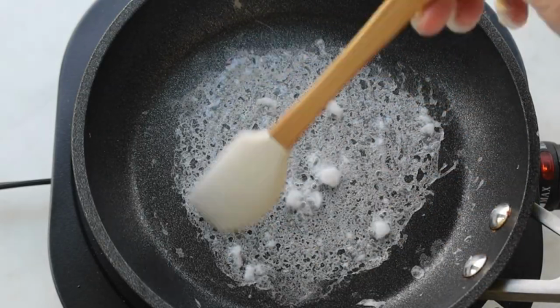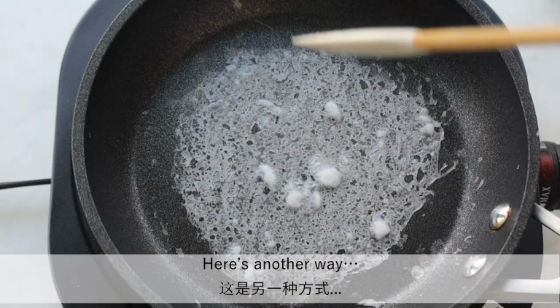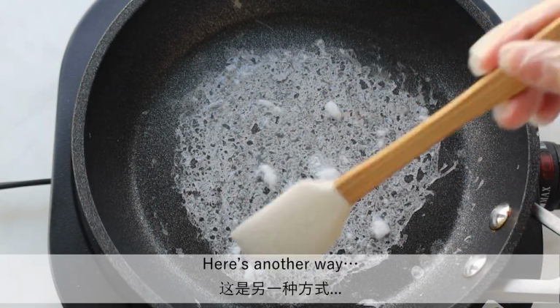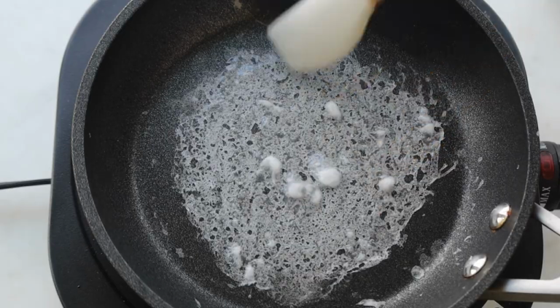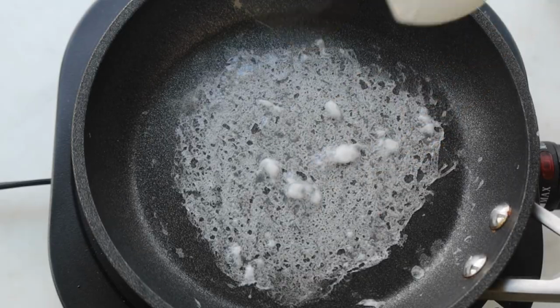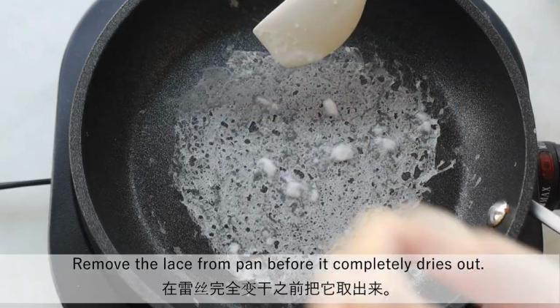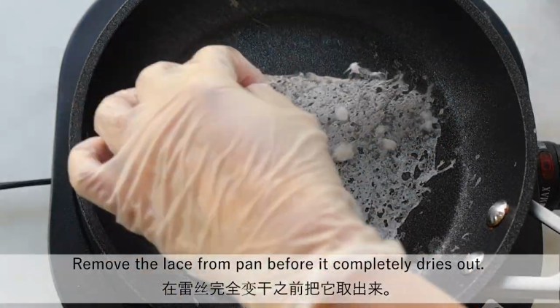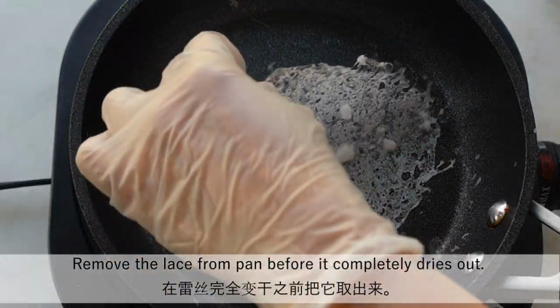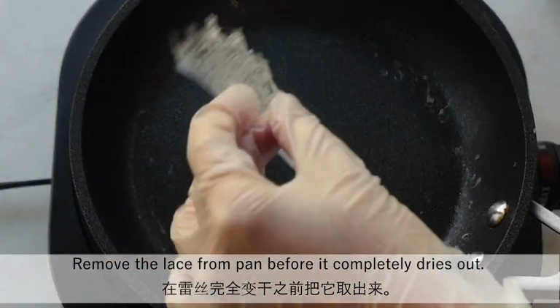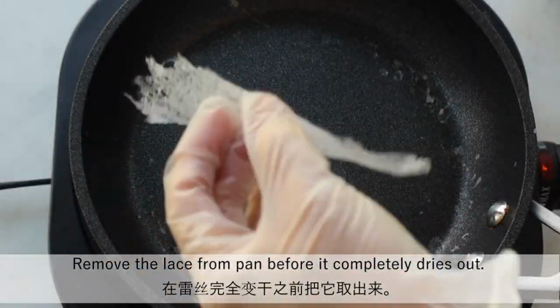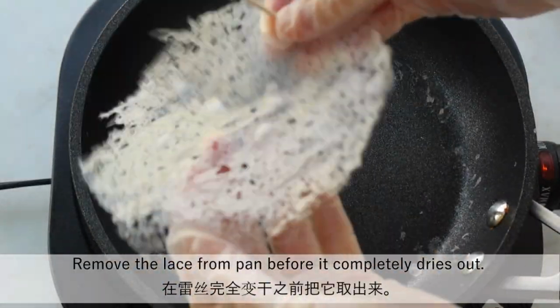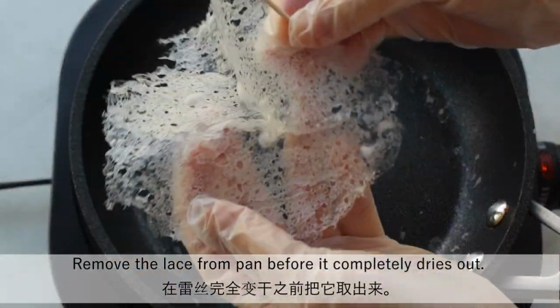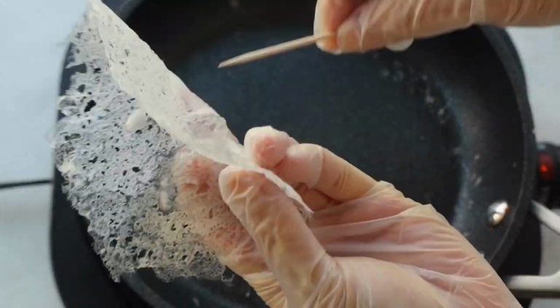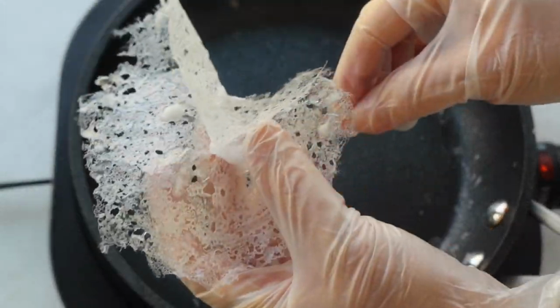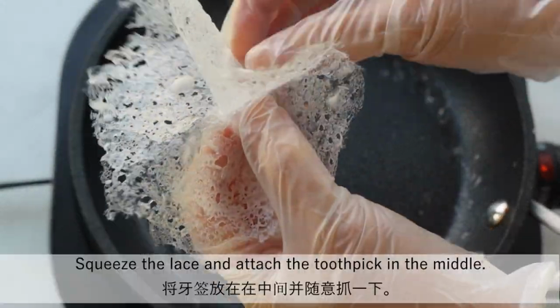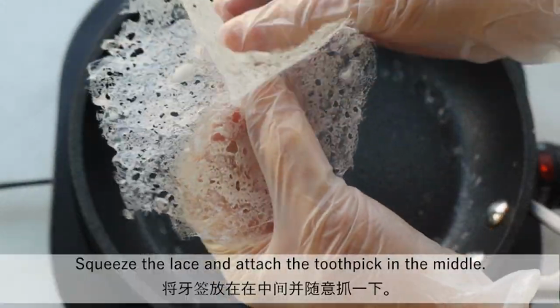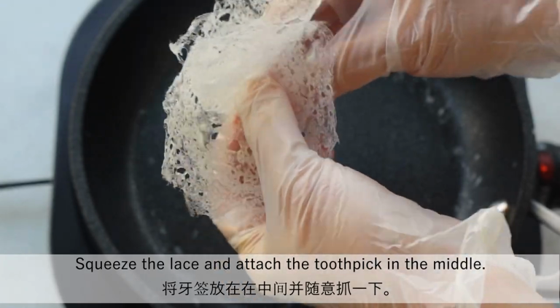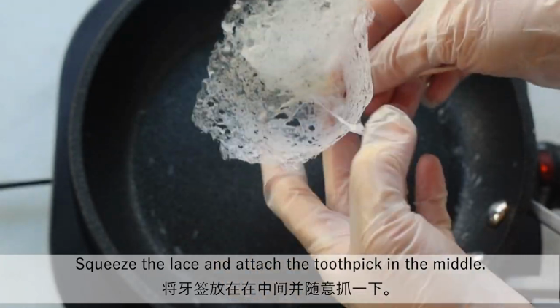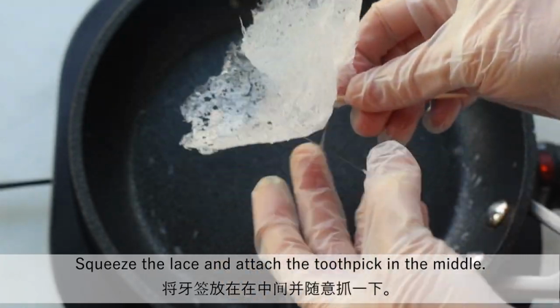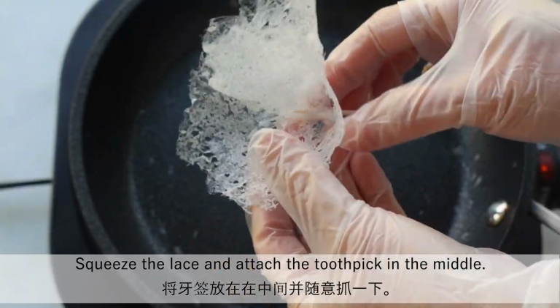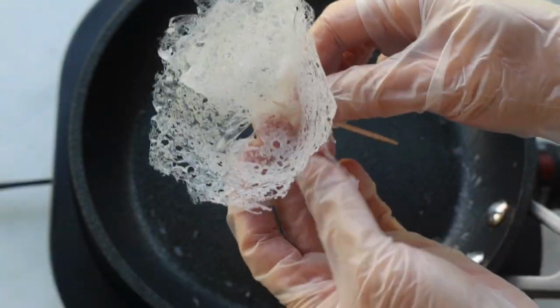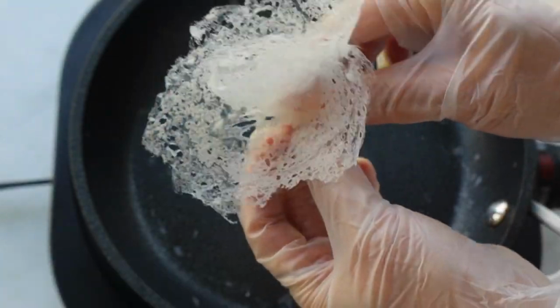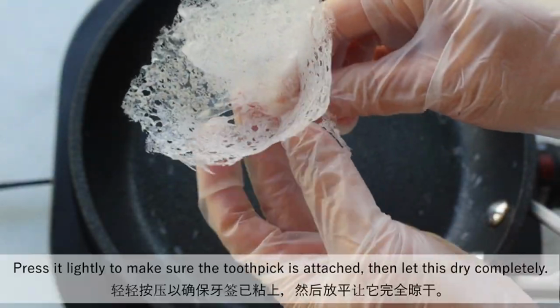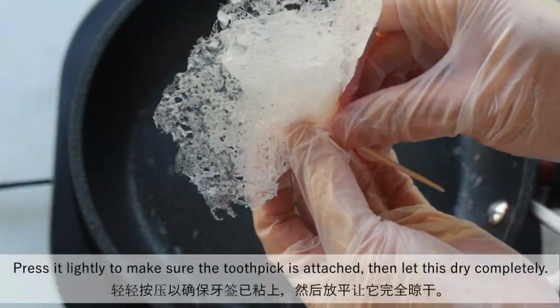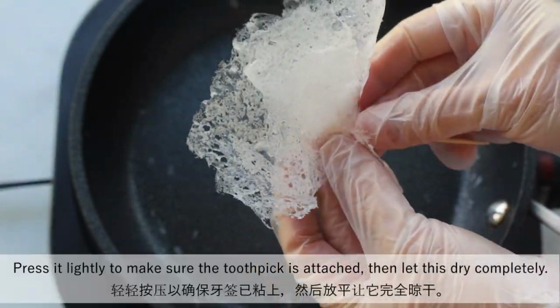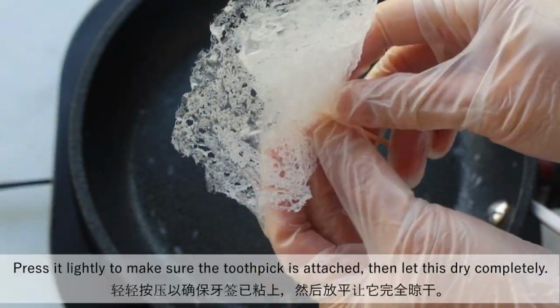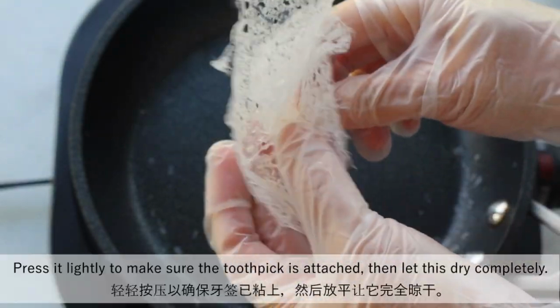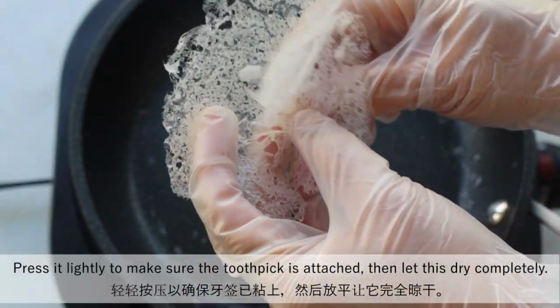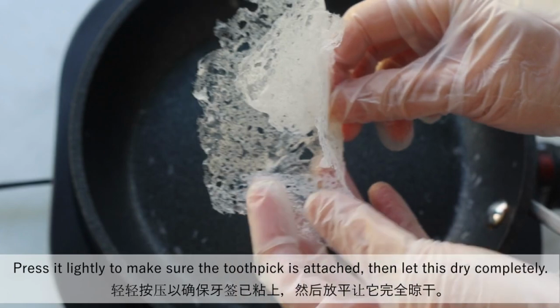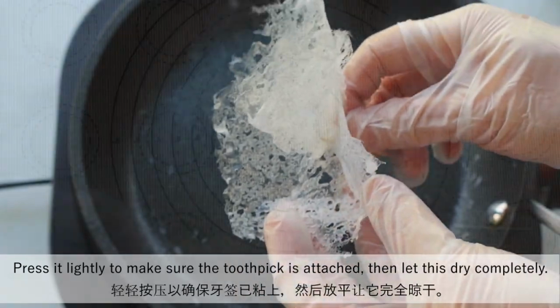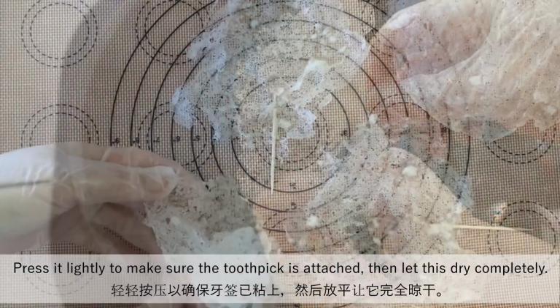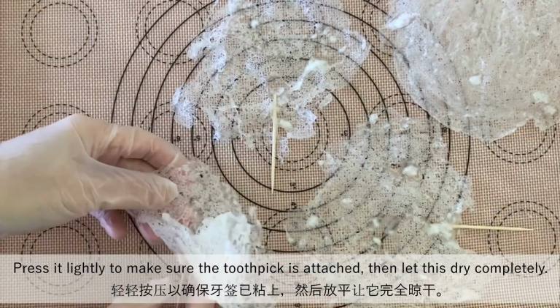Here's another way. Remove the lace from the pan before it completely dries out. Squeeze the lace and attach the toothpick in the middle. Press it lightly to make sure the toothpick is attached, then let this dry completely.